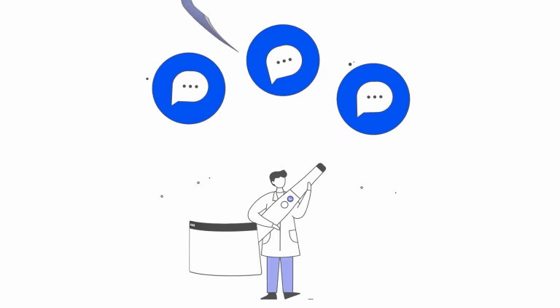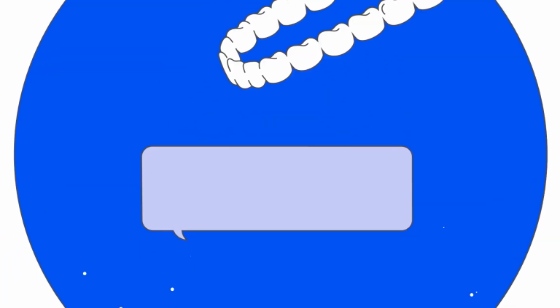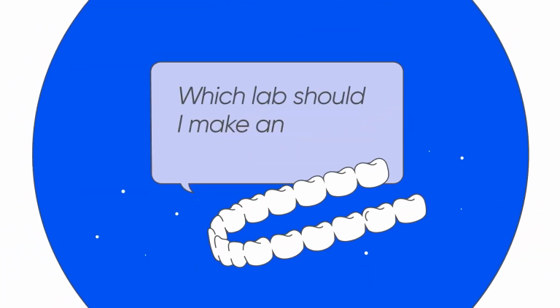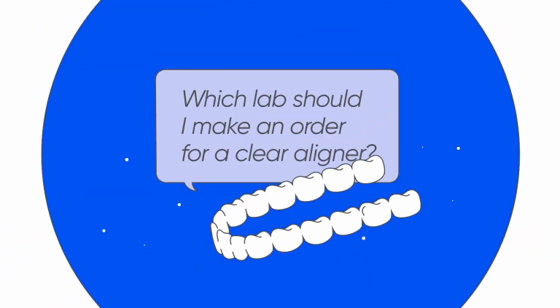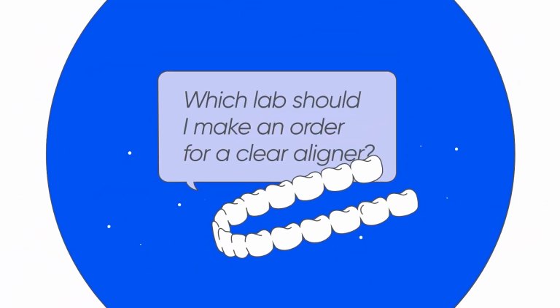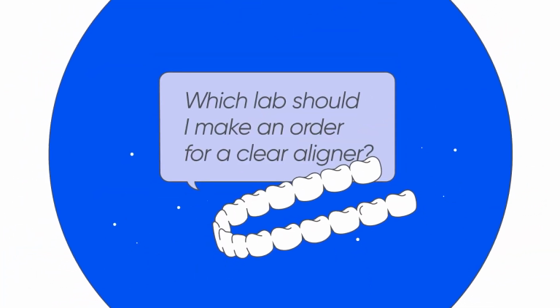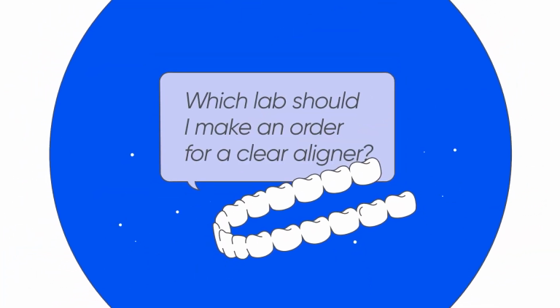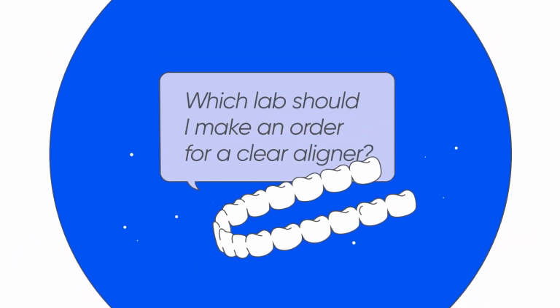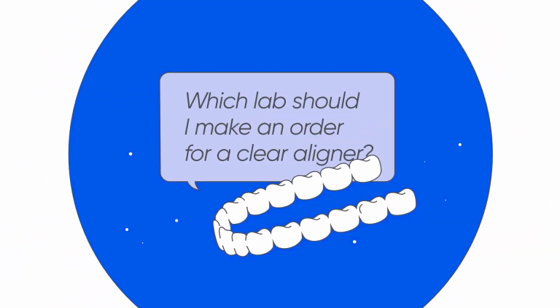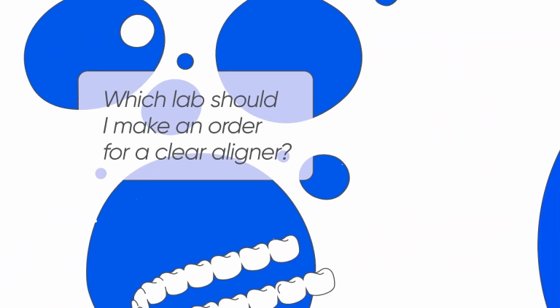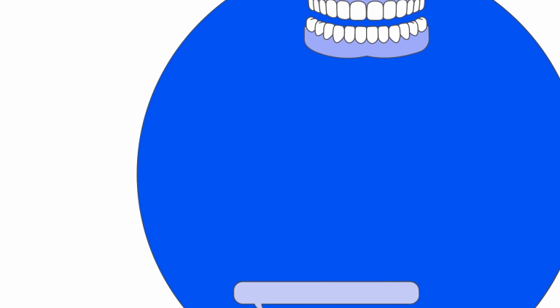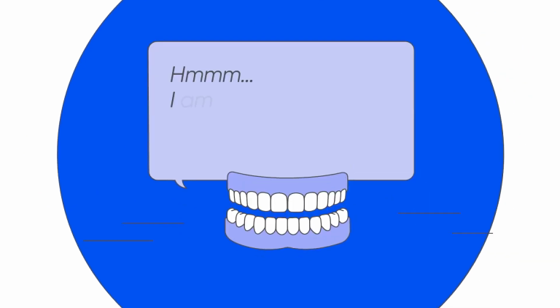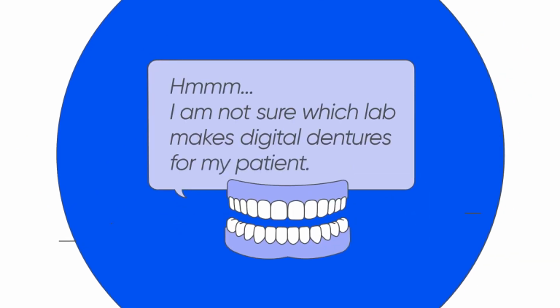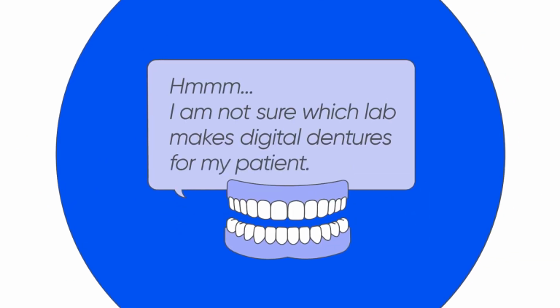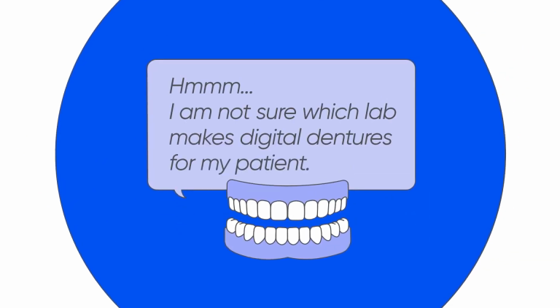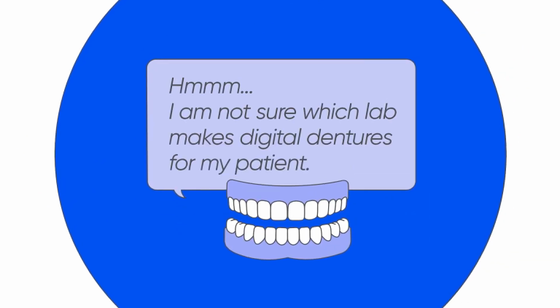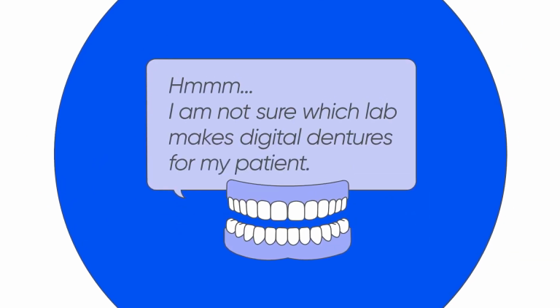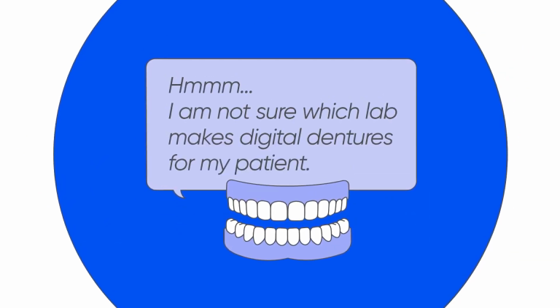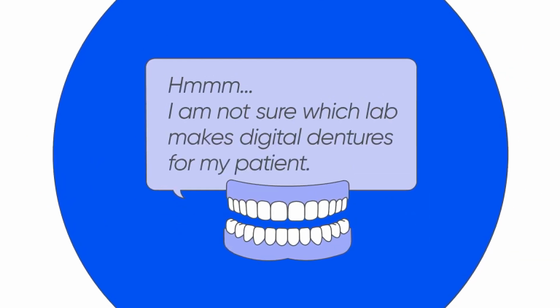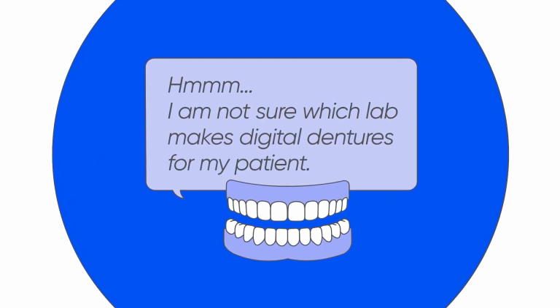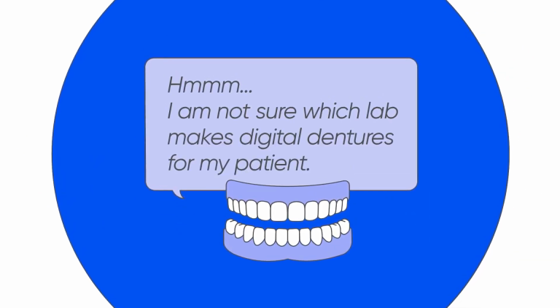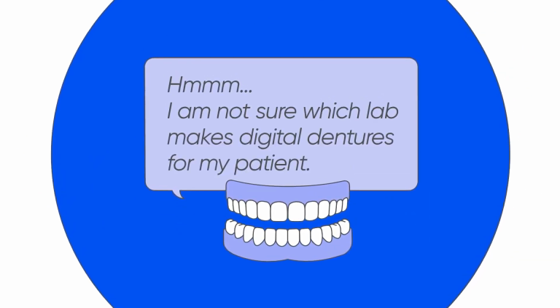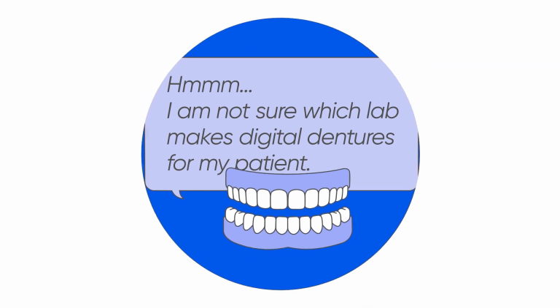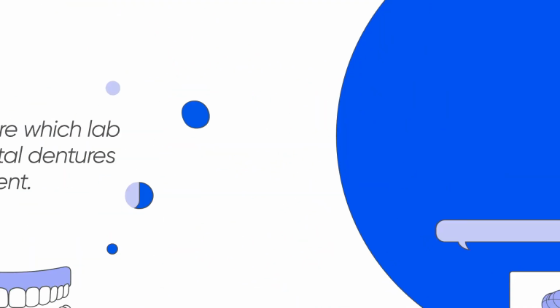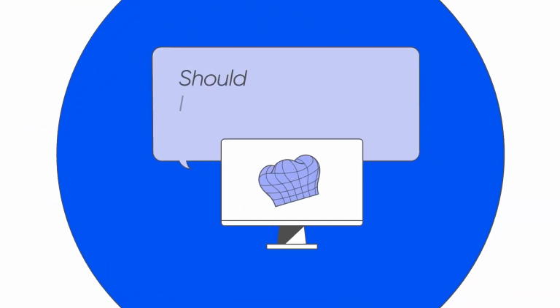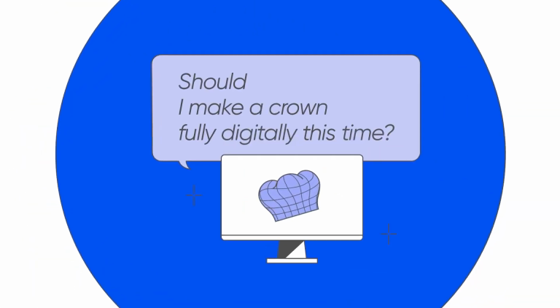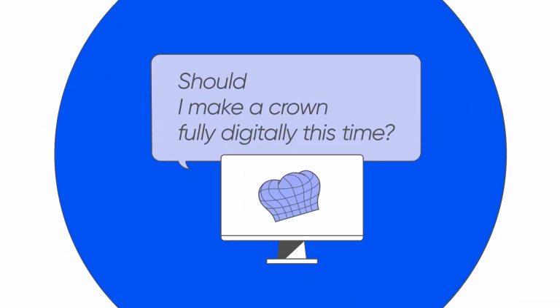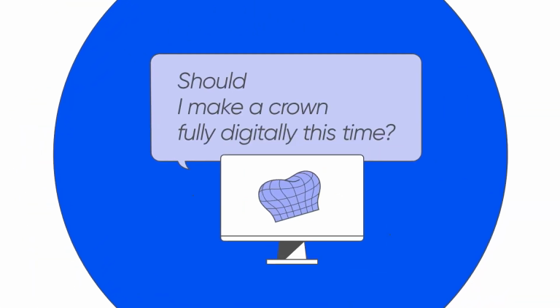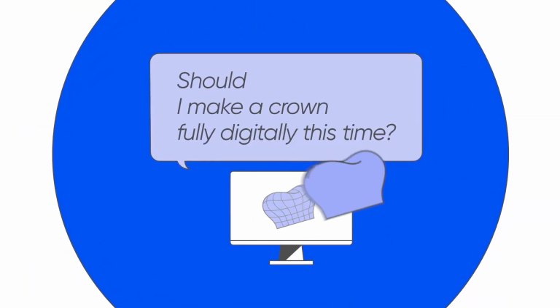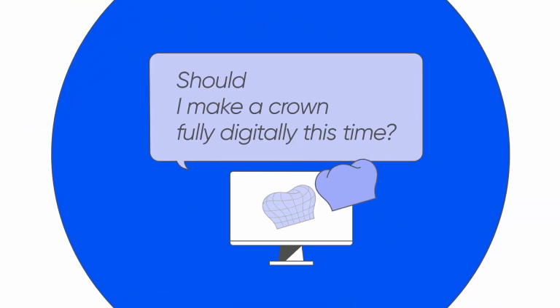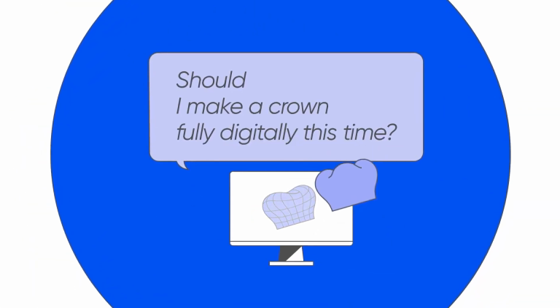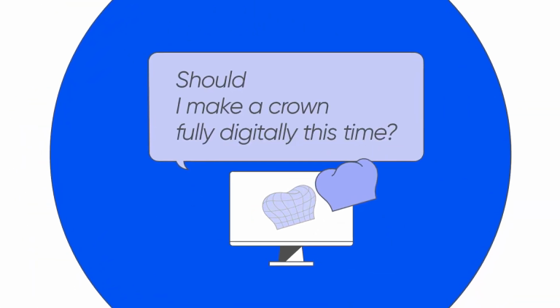Which lab should I make an order for a clear aligner? I am not sure which lab makes digital dentures for my patient. Should I make a crown fully digitally this time?